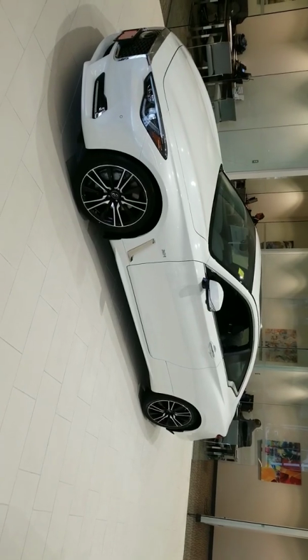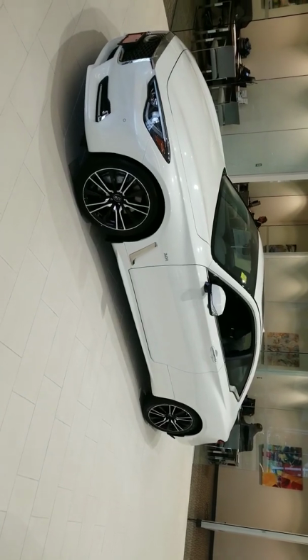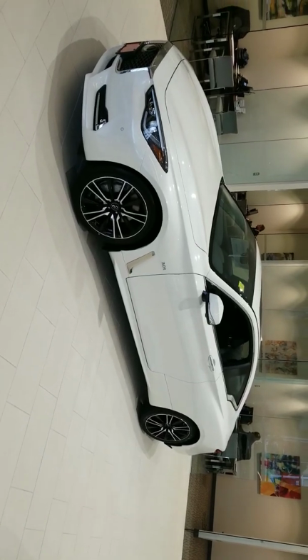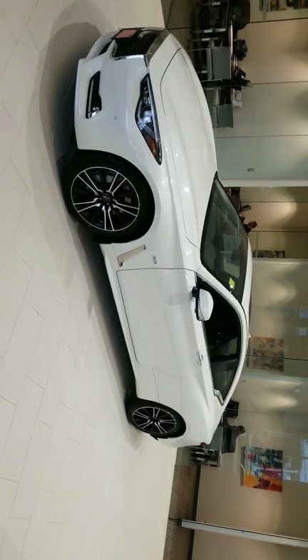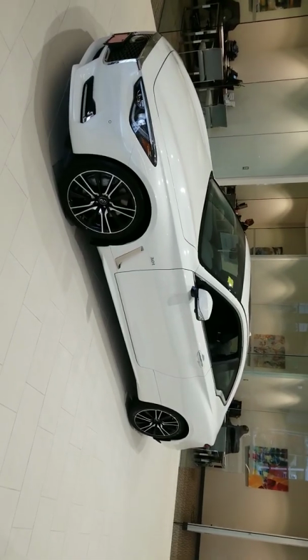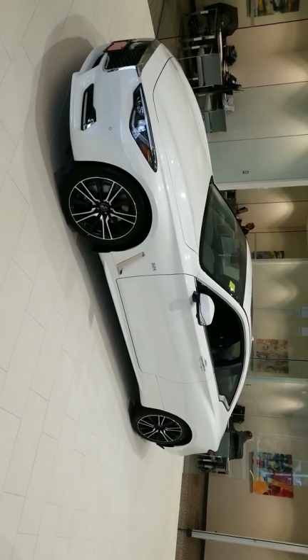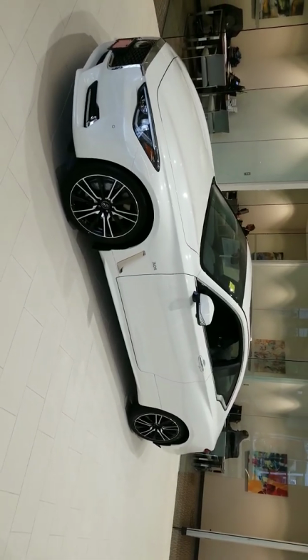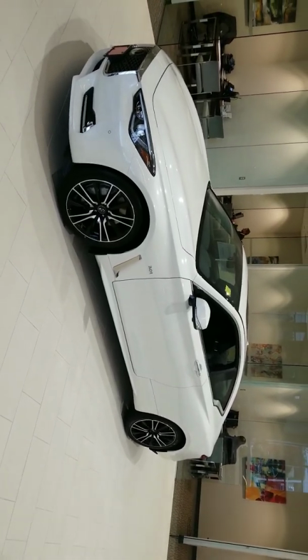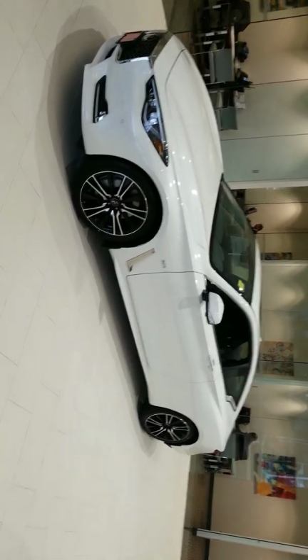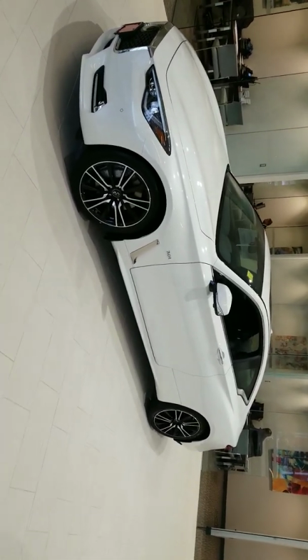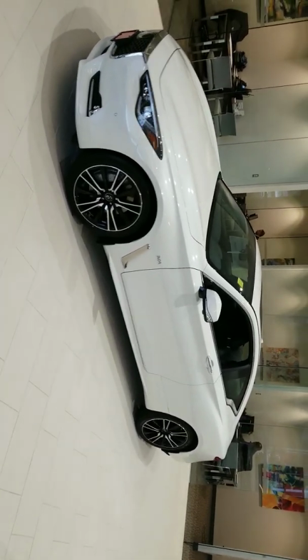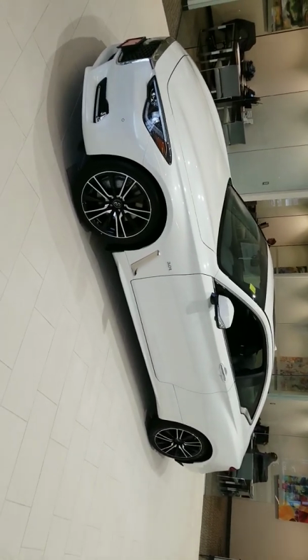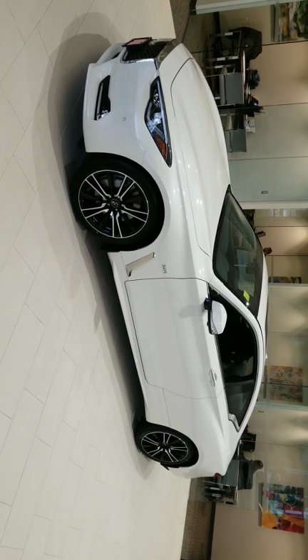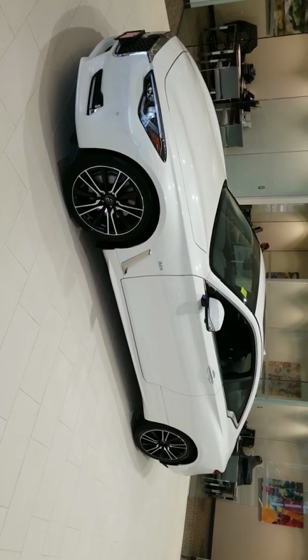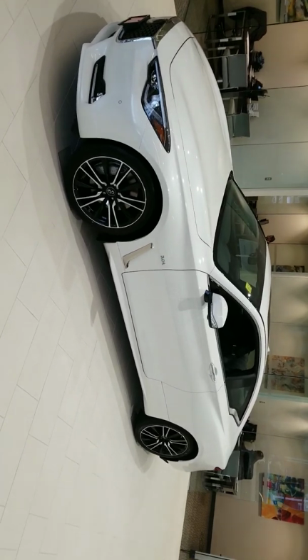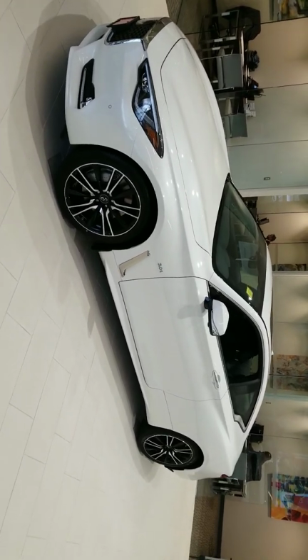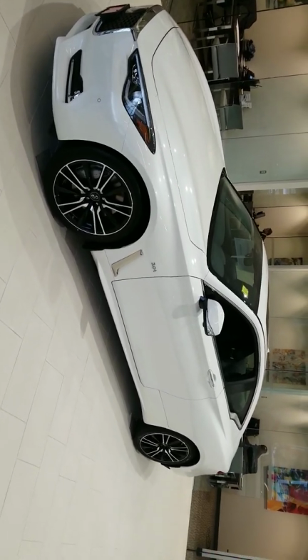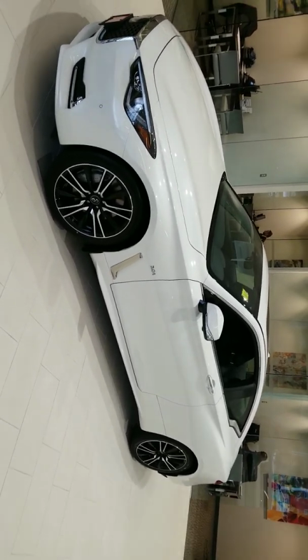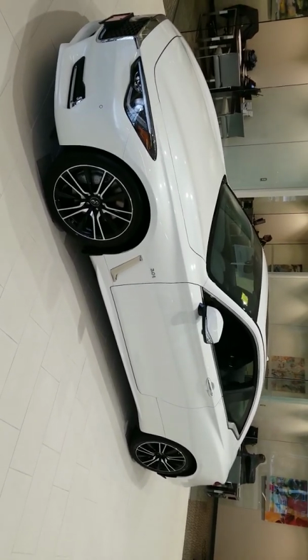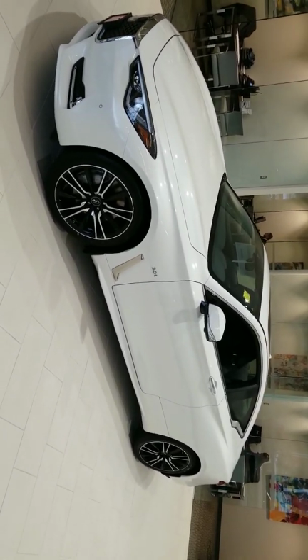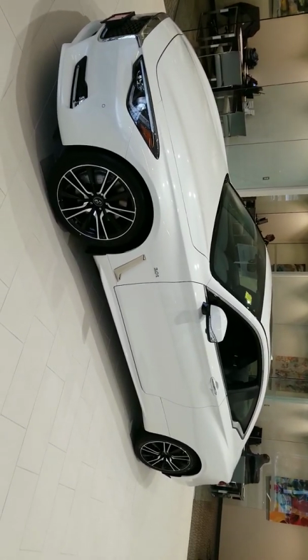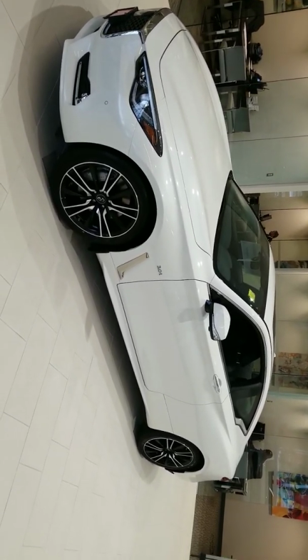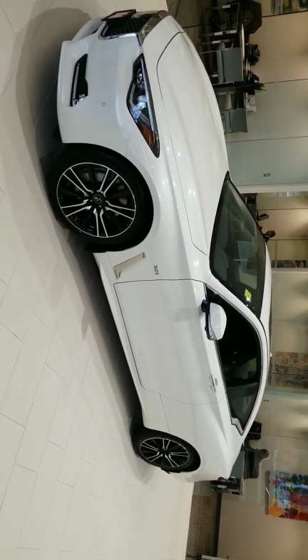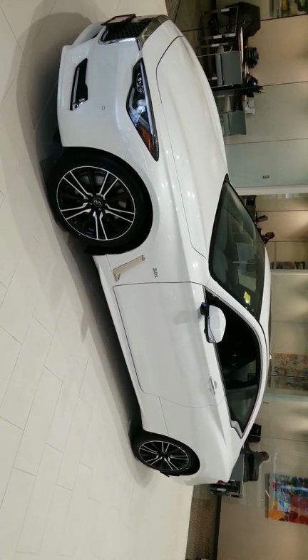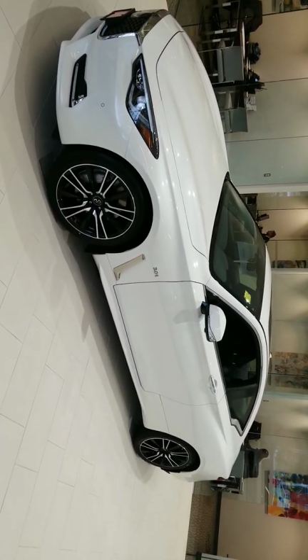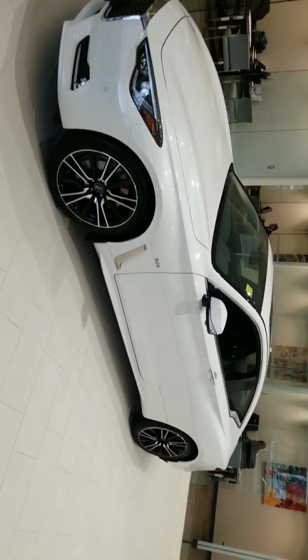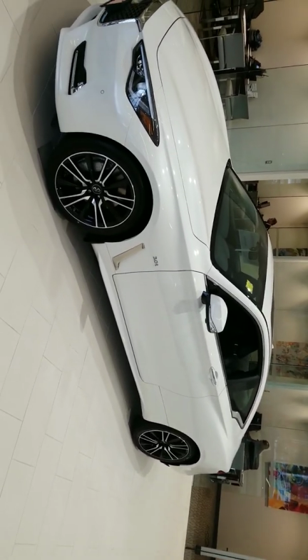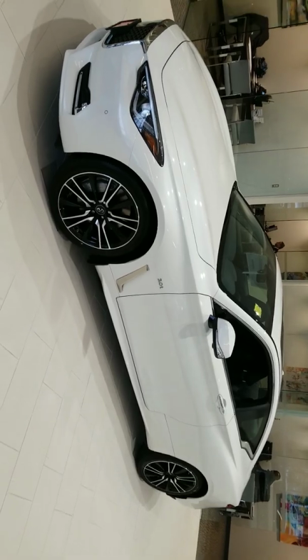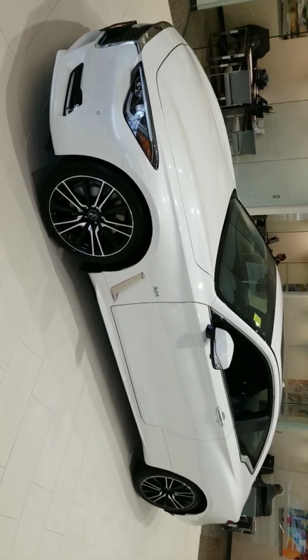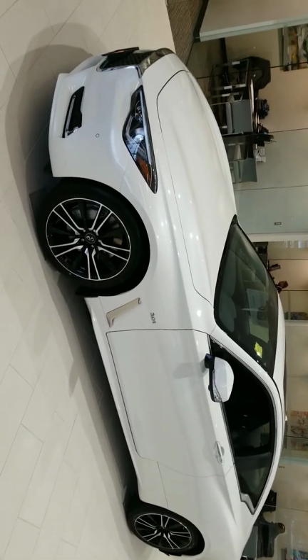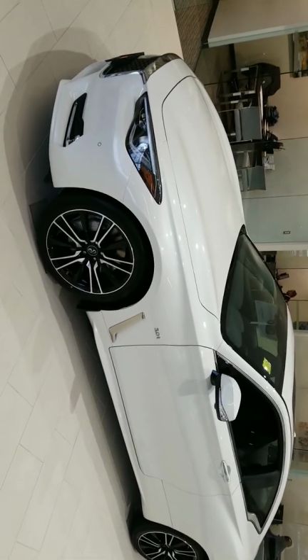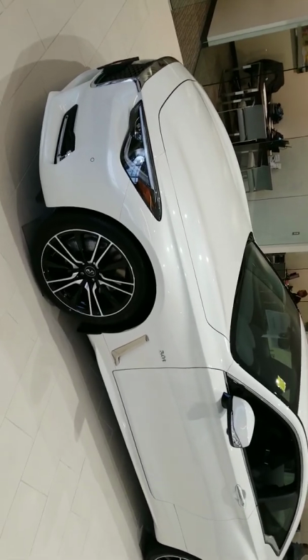Hi James, Mike Rice with Infinity of Nashua. This is the car I actually had in mind for you — the 300 horsepower Q60 Sport. I do think this is going to be the perfect fit for you.